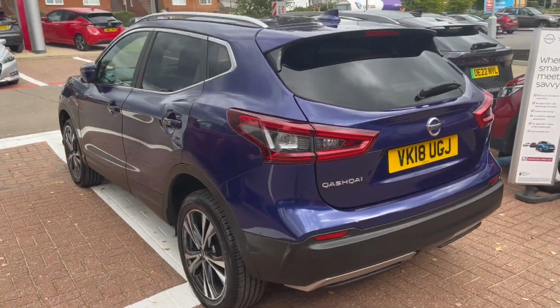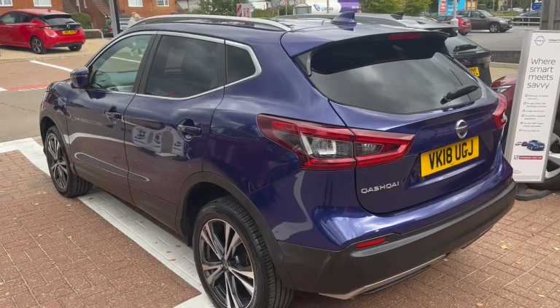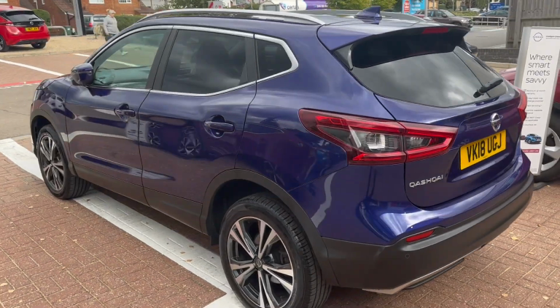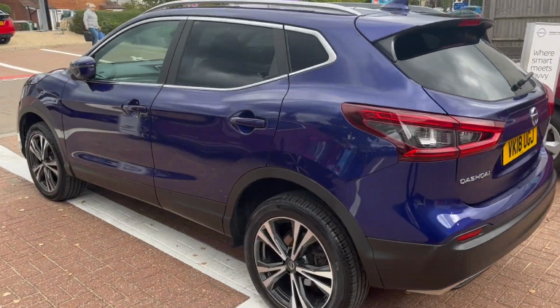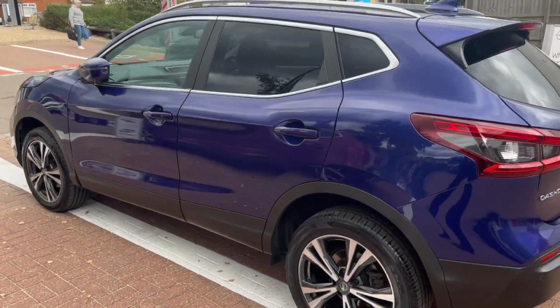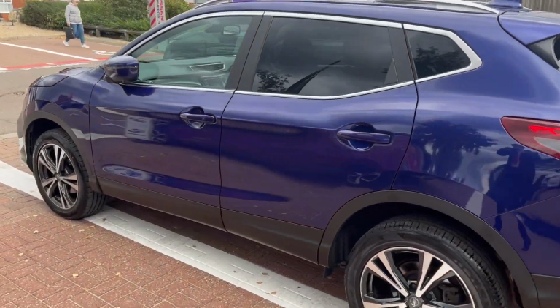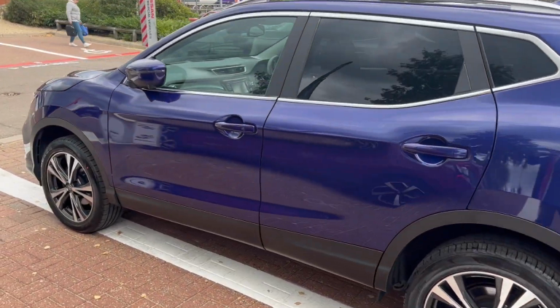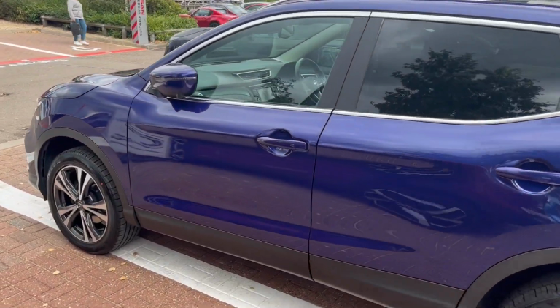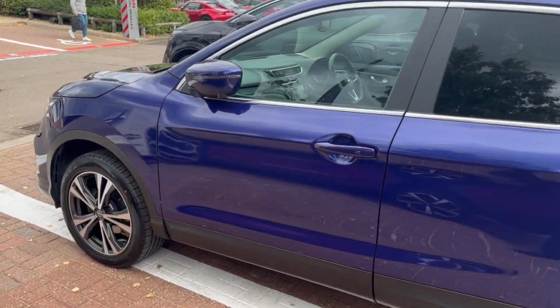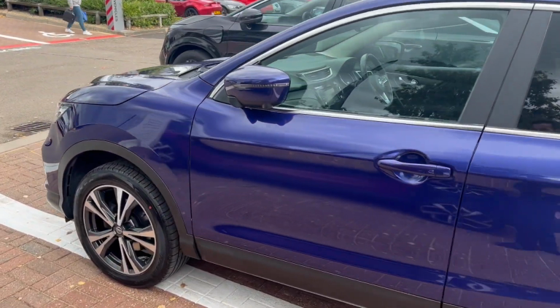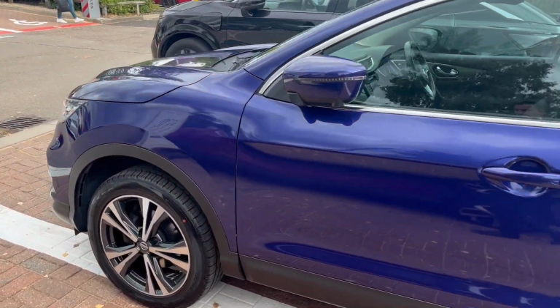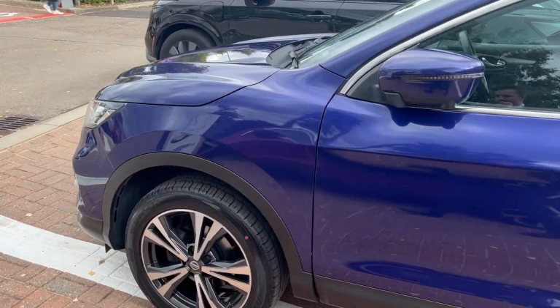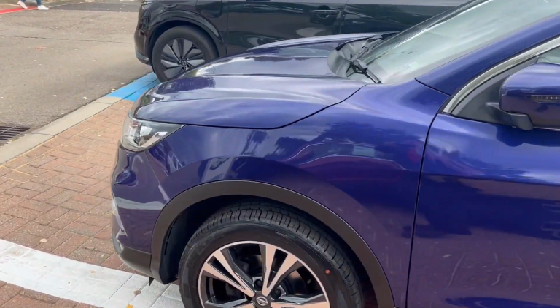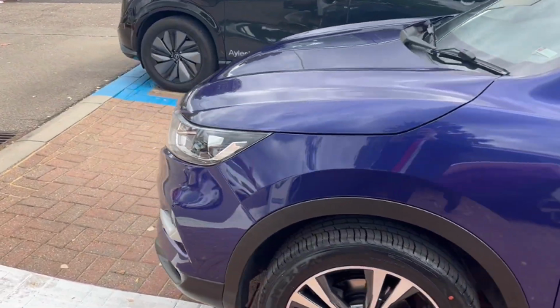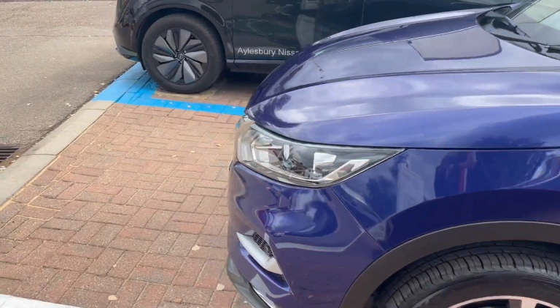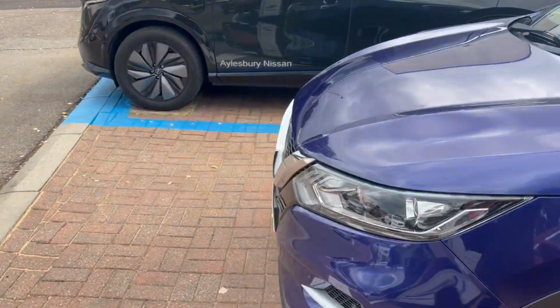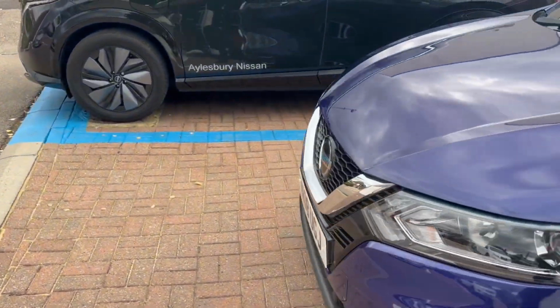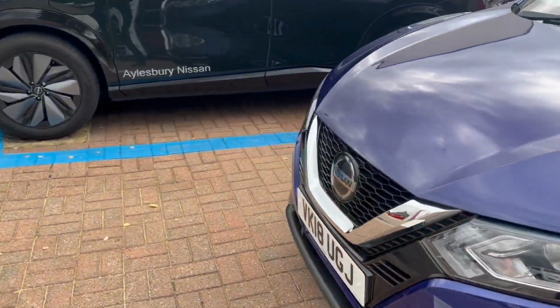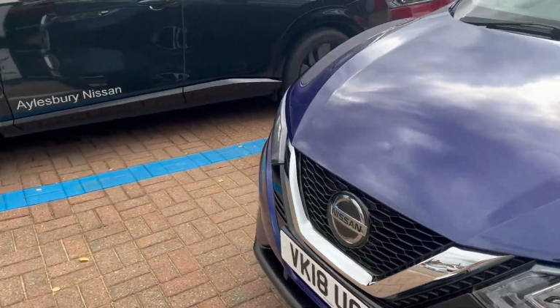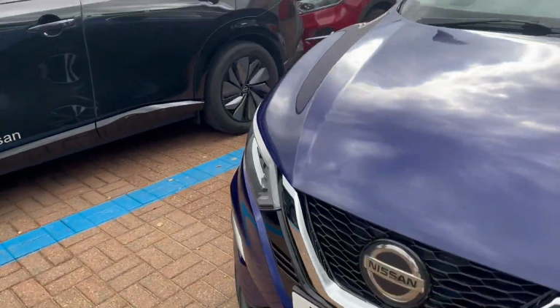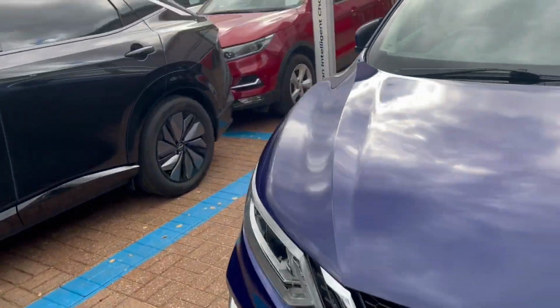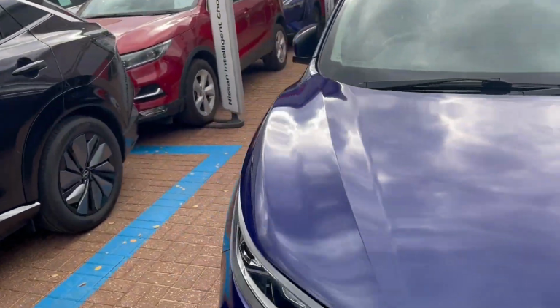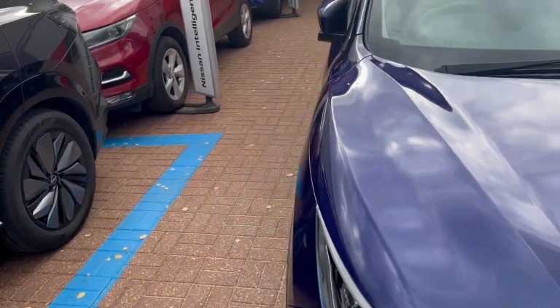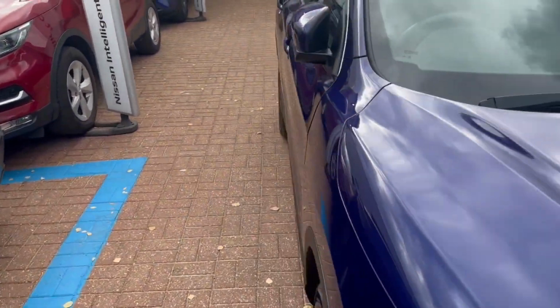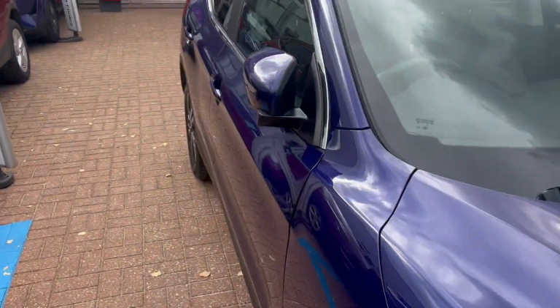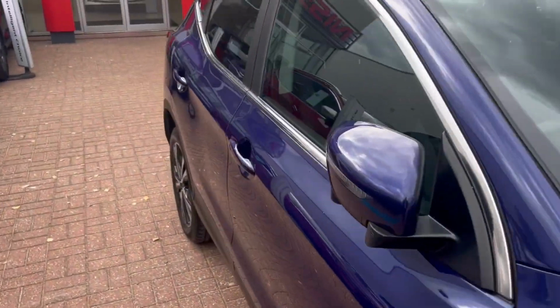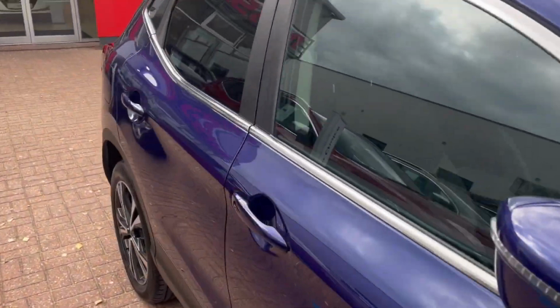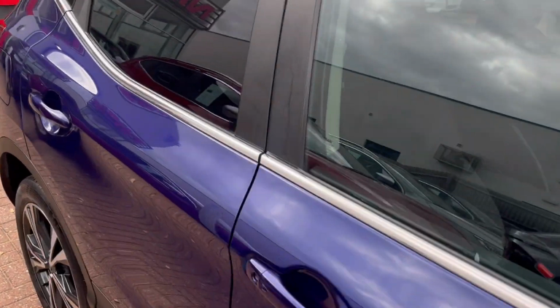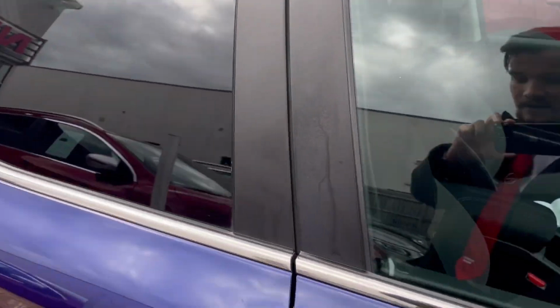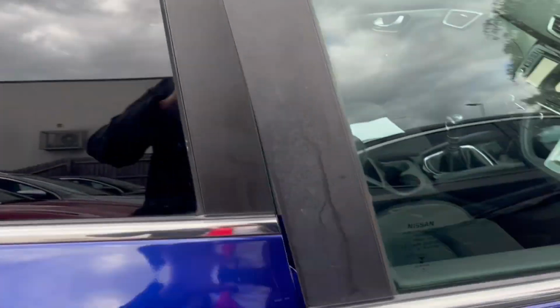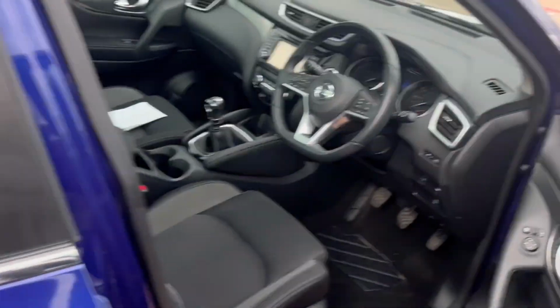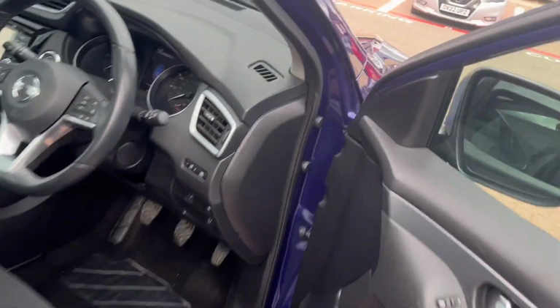Just to show you the rest of the car — all the tyres are matching Nexen tyres as well. Now I'll take you to the front into the driver's seat to show you some of the gadgets and features in action.